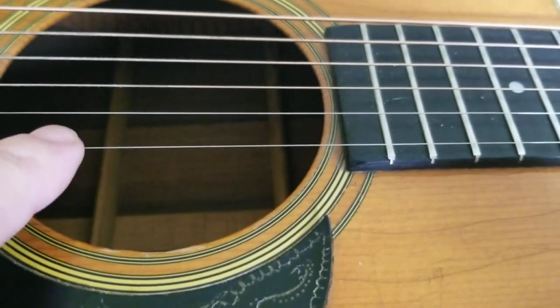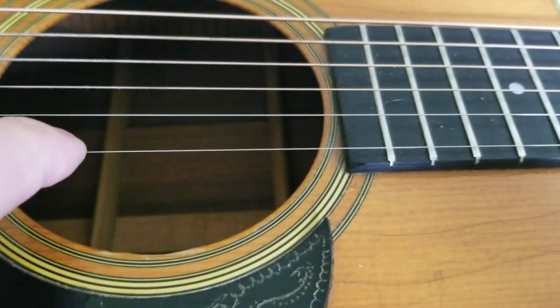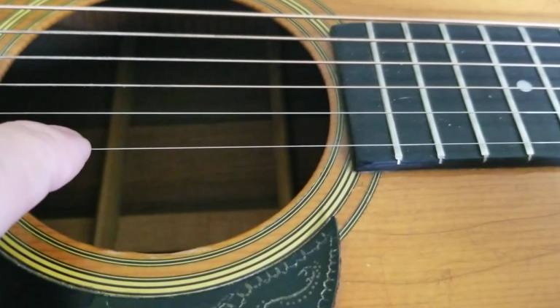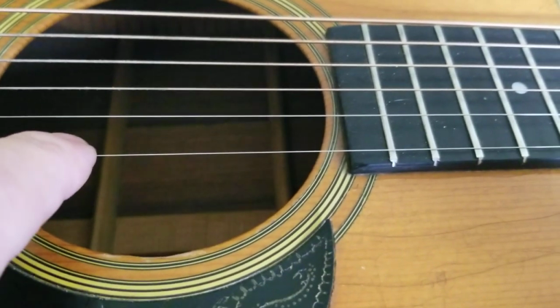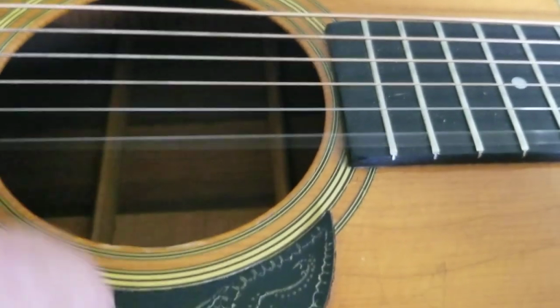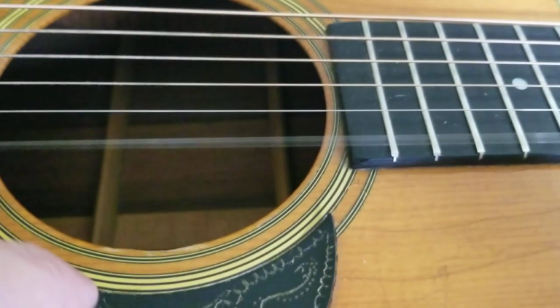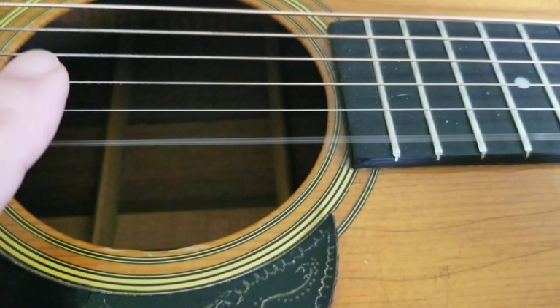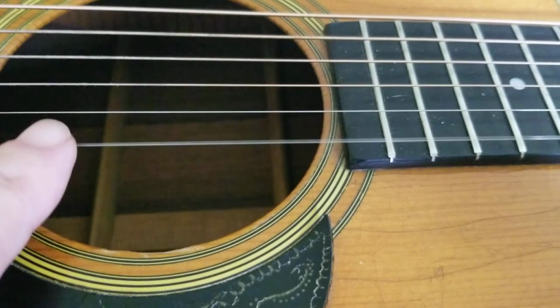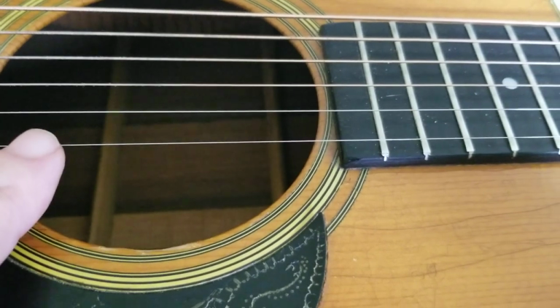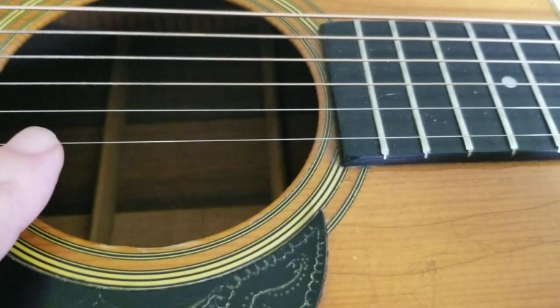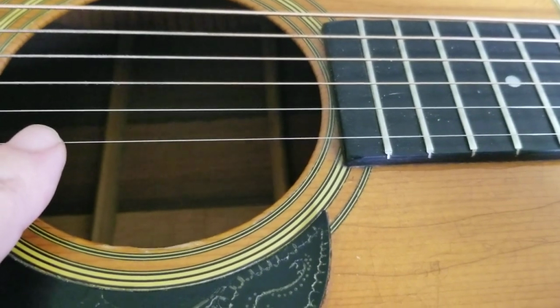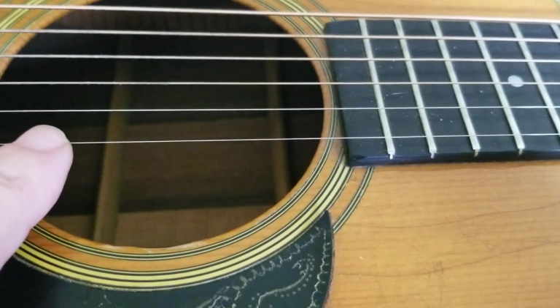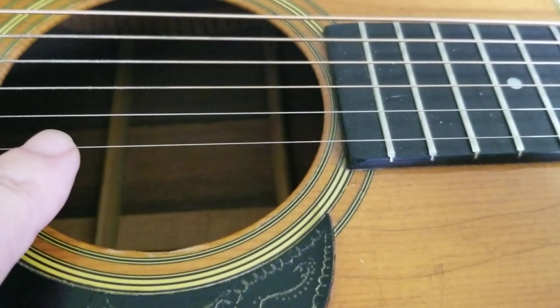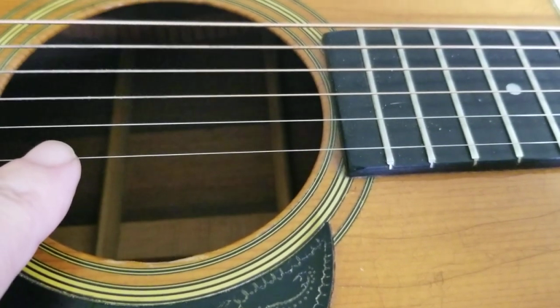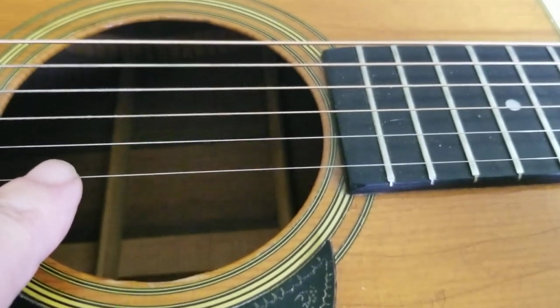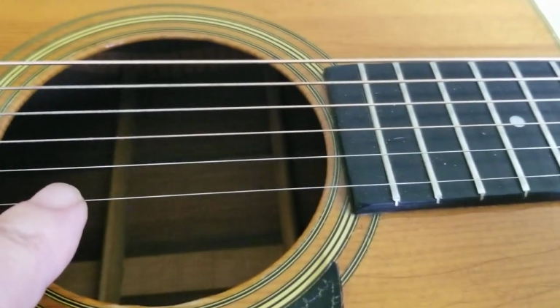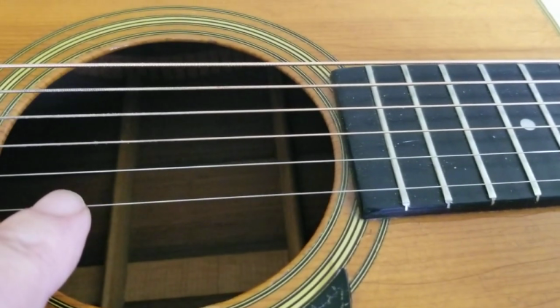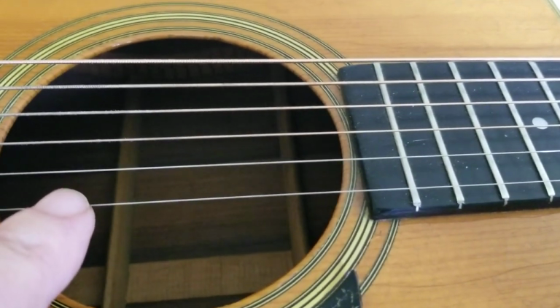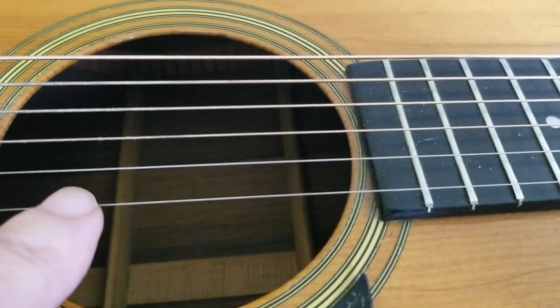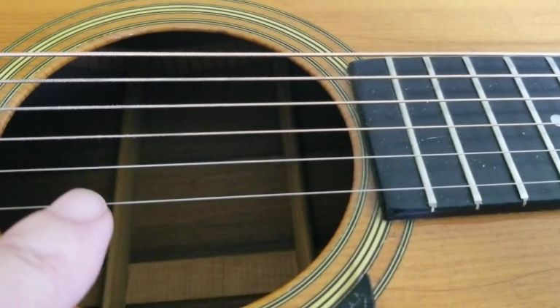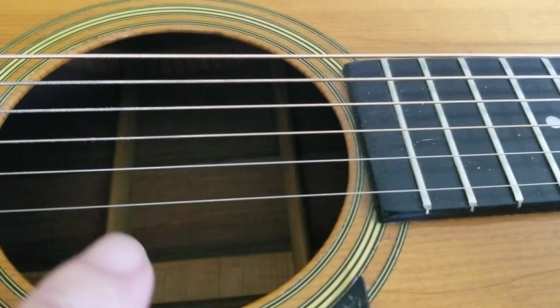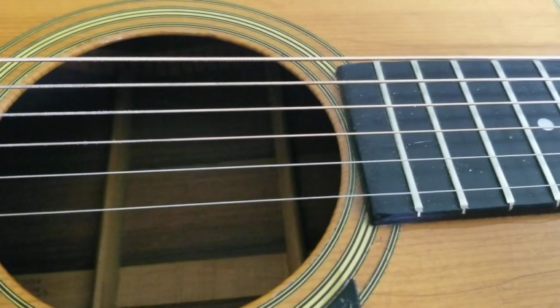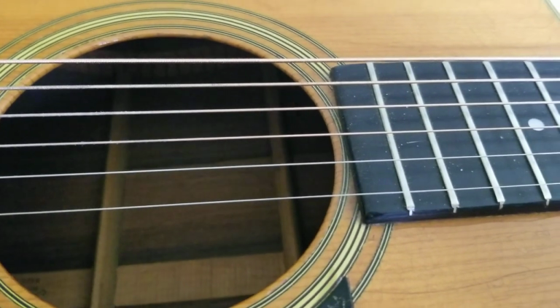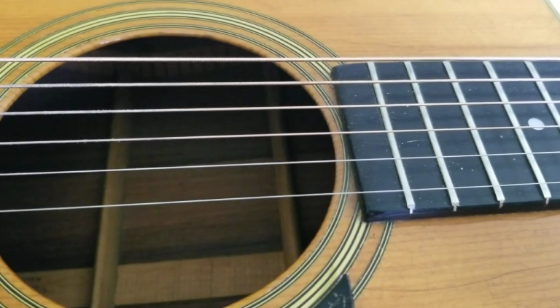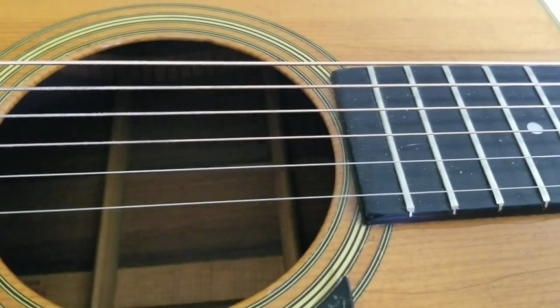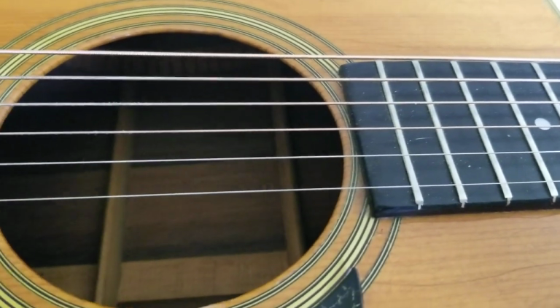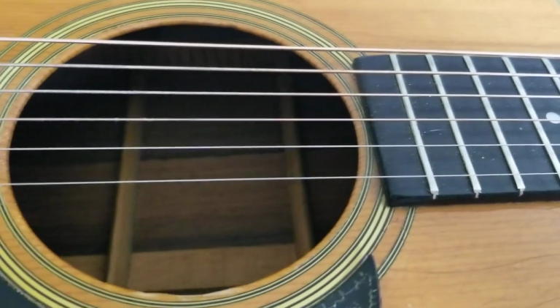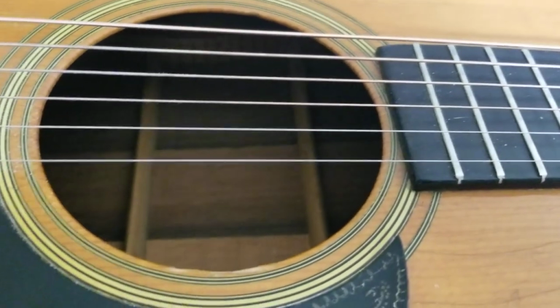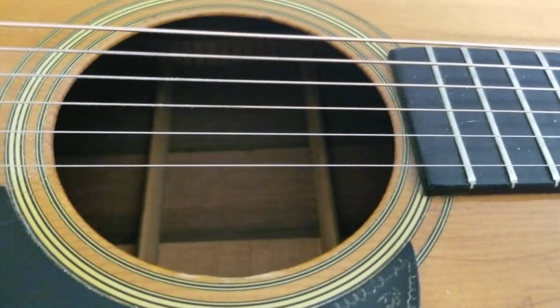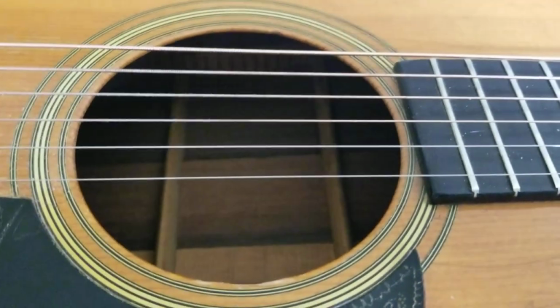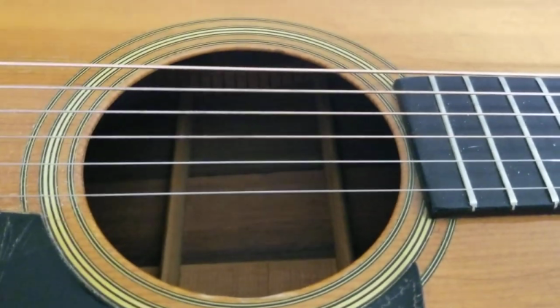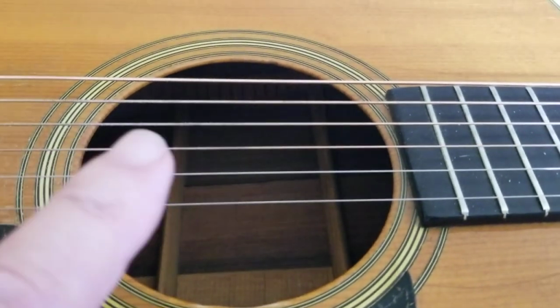Okay, ready? Go. Hear those overtones? It's amazing. One more time.